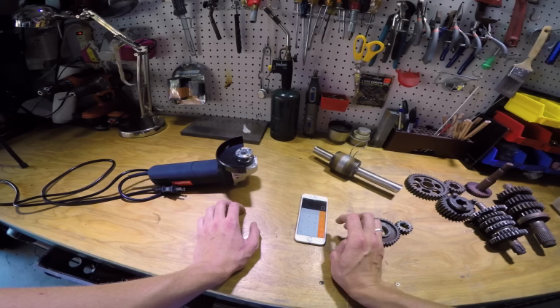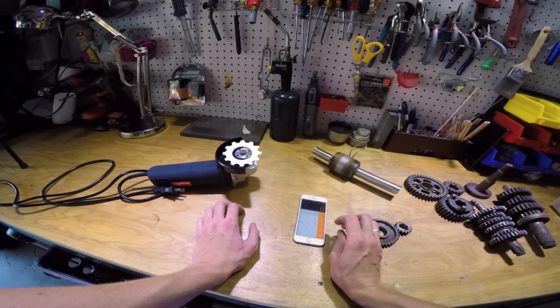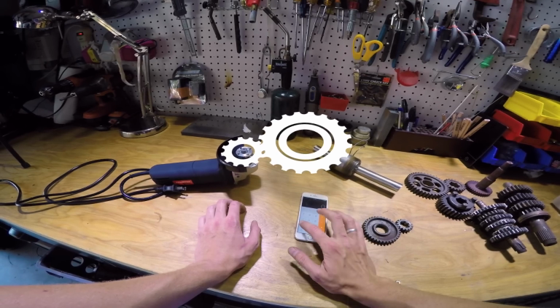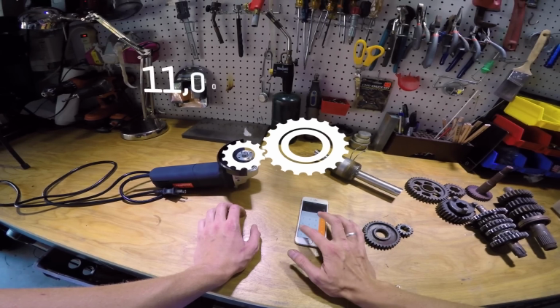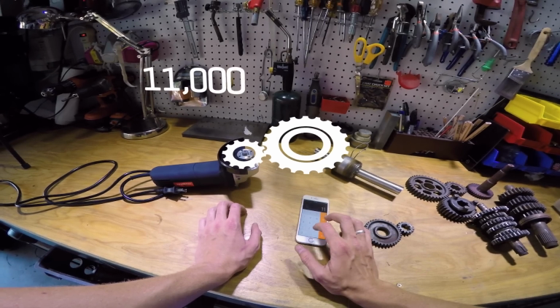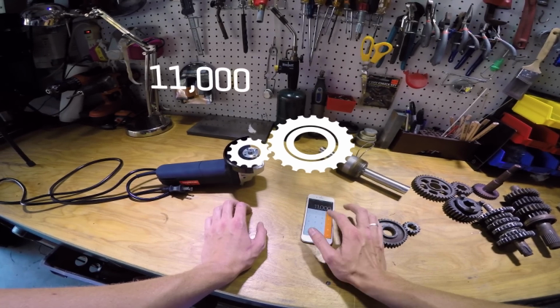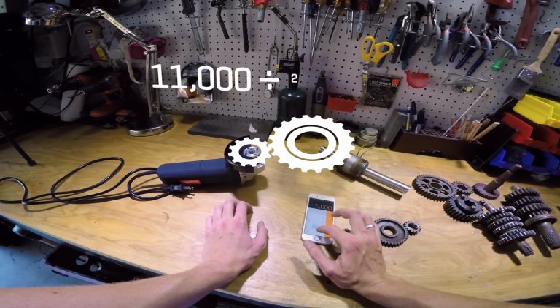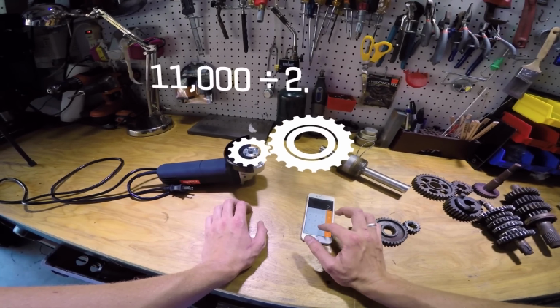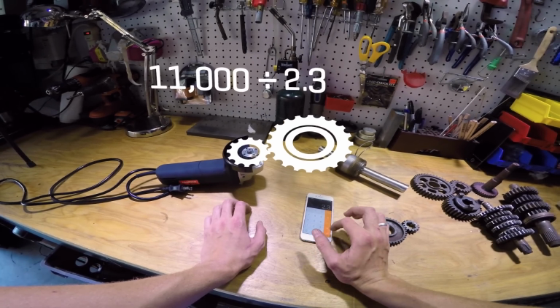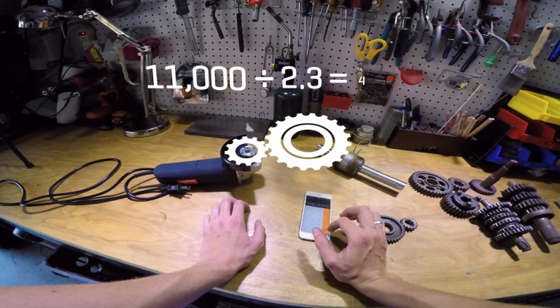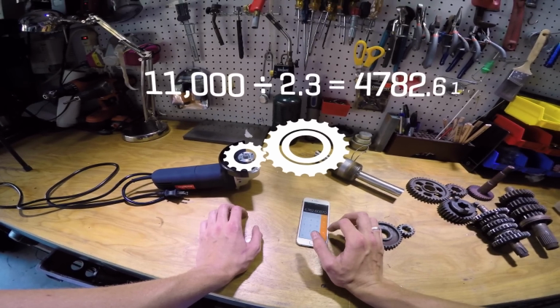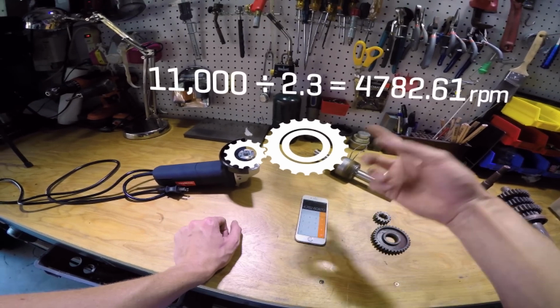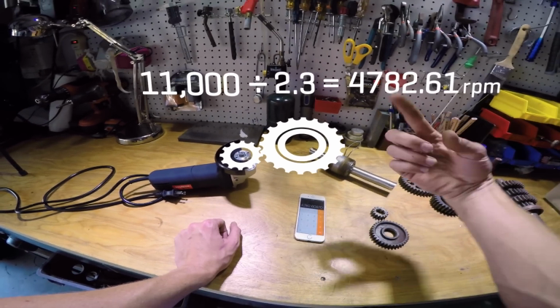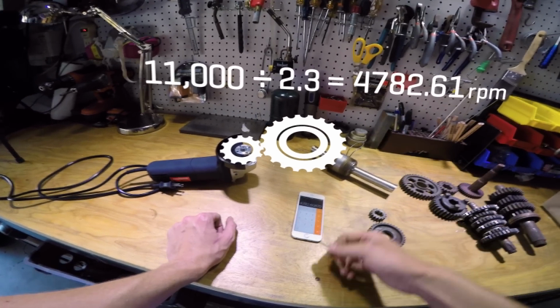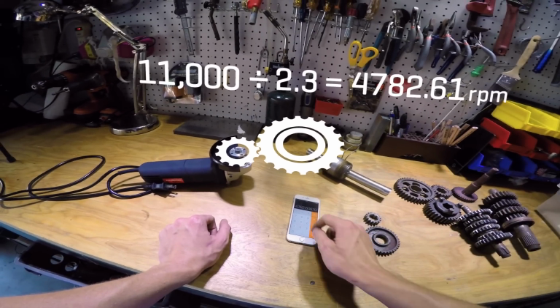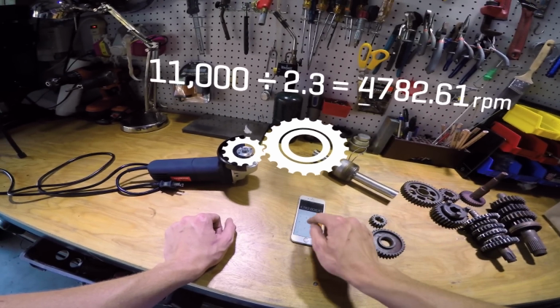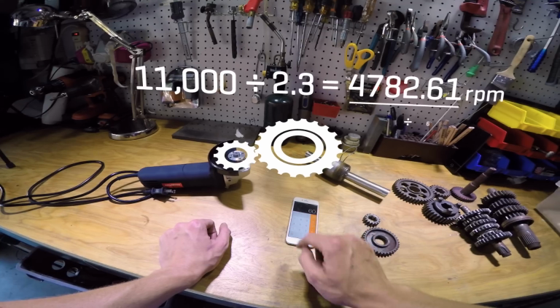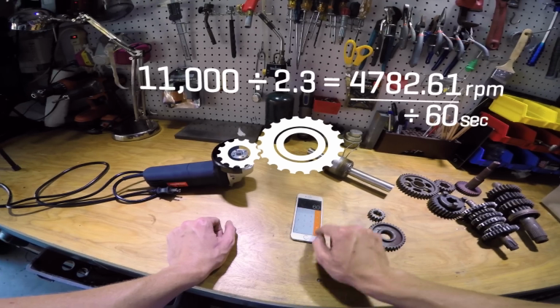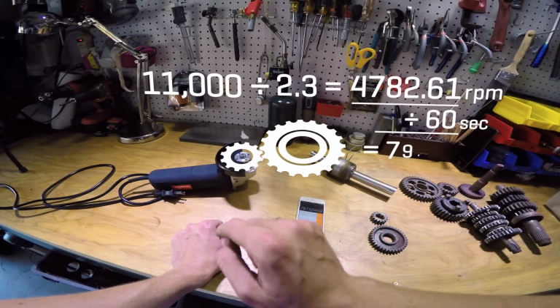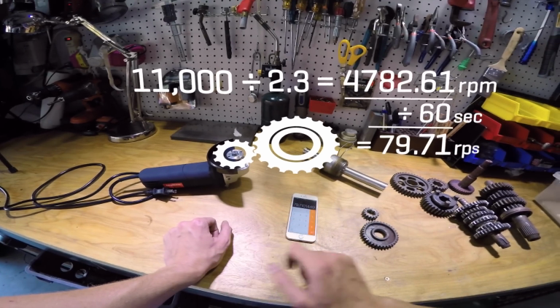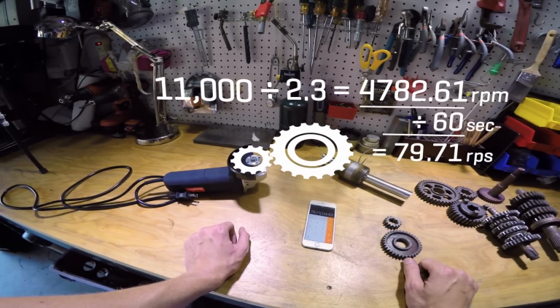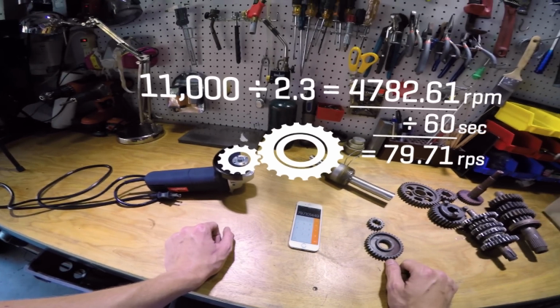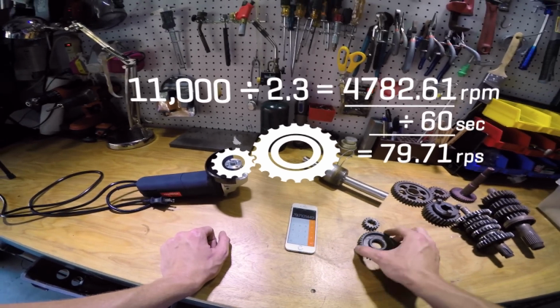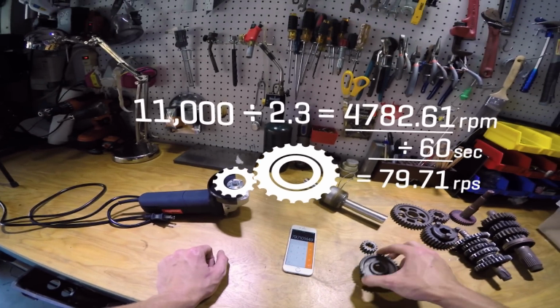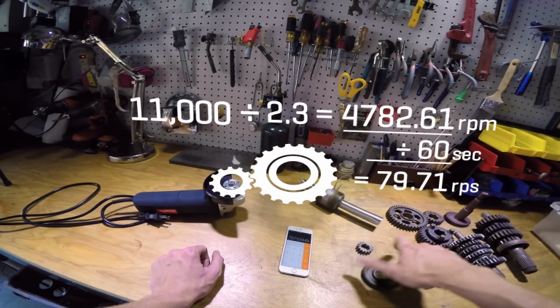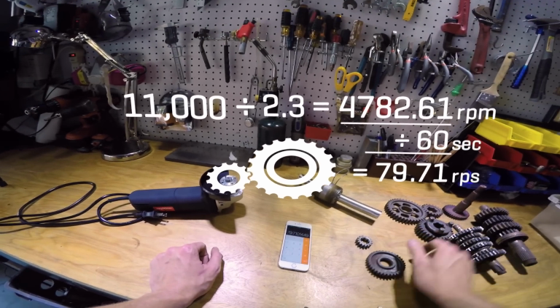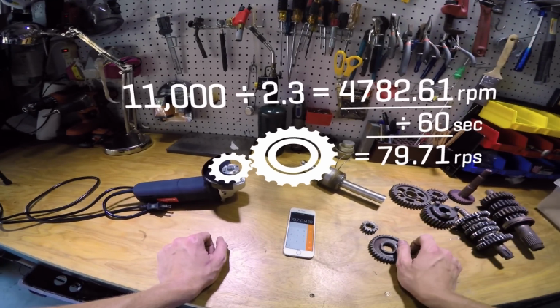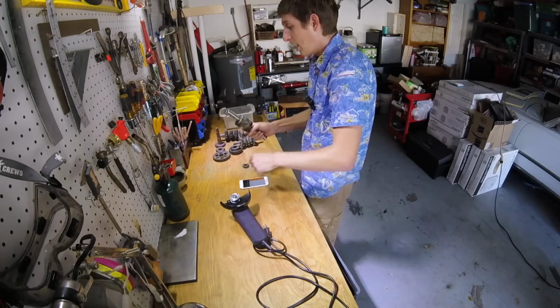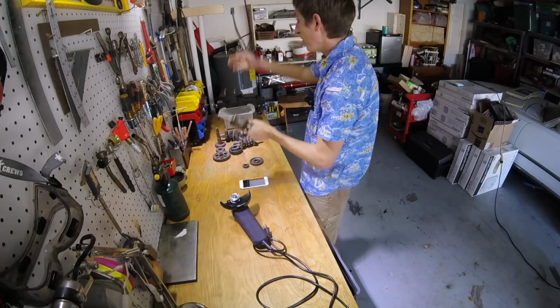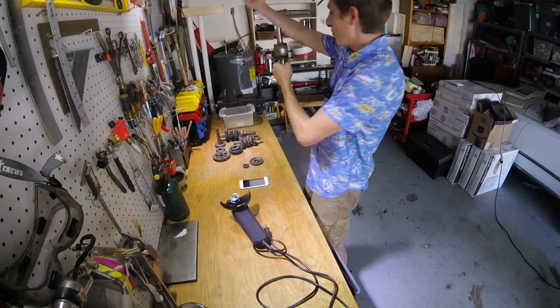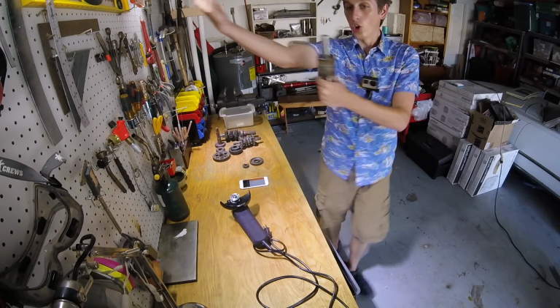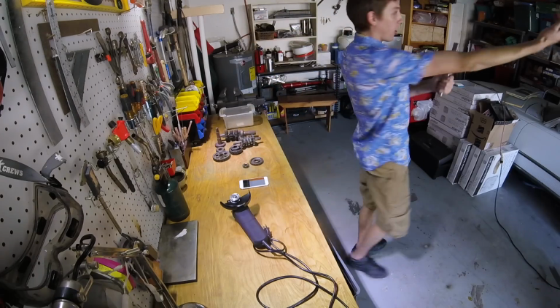So then we just do 11,000 divided by 2.3. And if we want to figure out how many times it'll spin the GoPro in a second, we divide by 60 and we get 80 times per second. And that is pretty frickin' fast — unlike a five-foot GoPro arm.